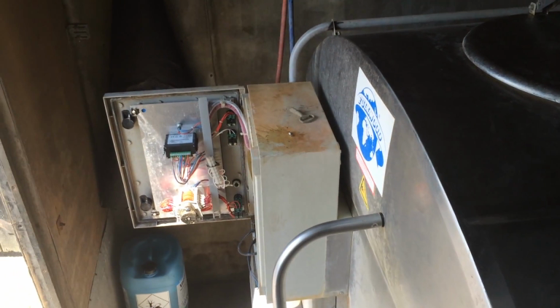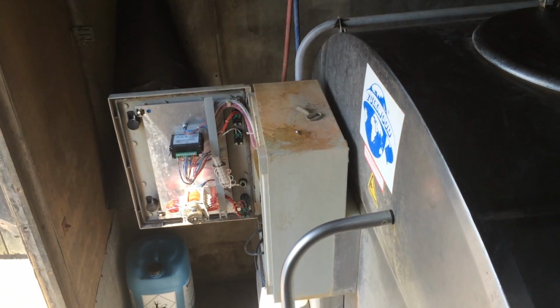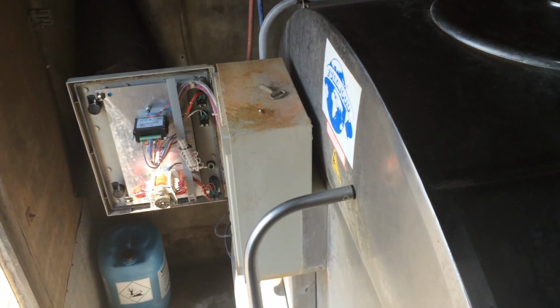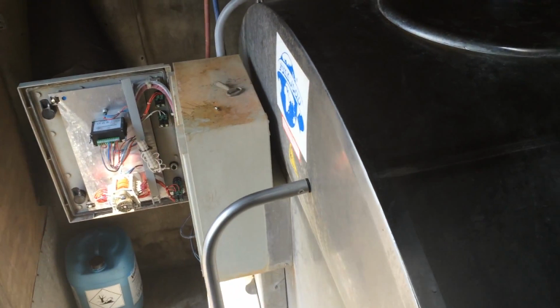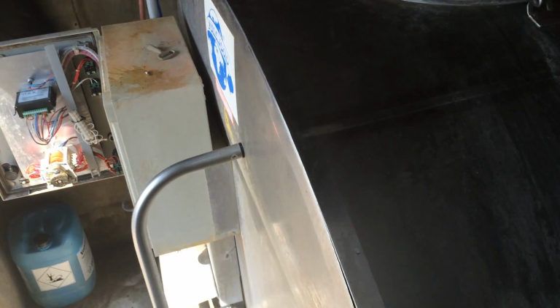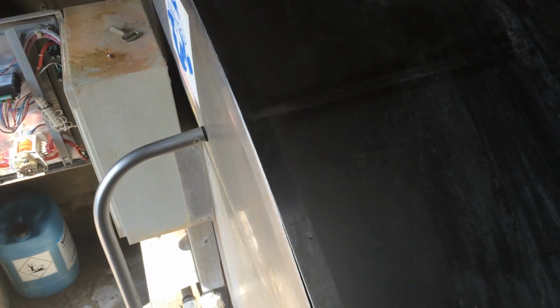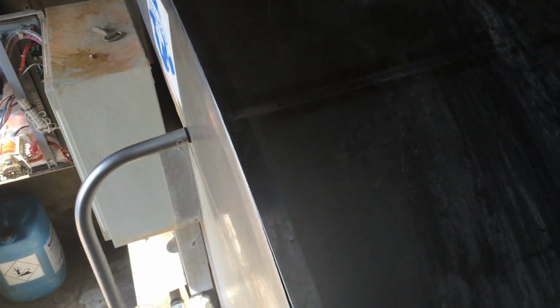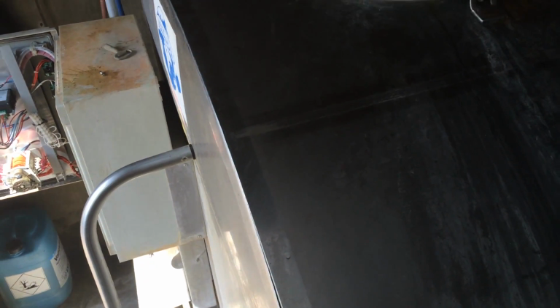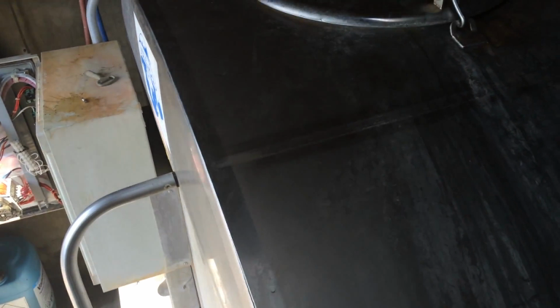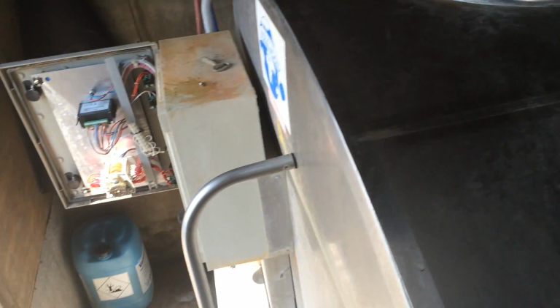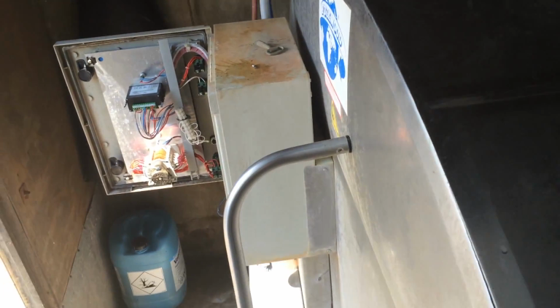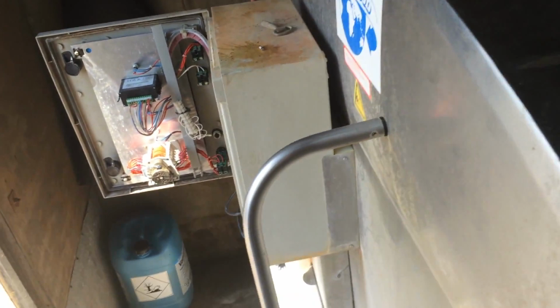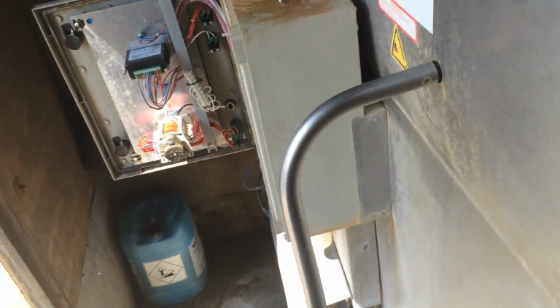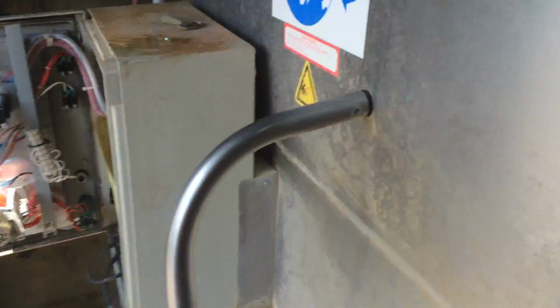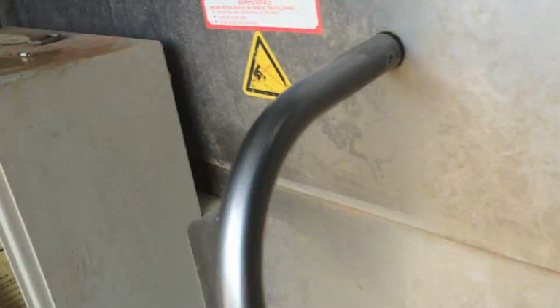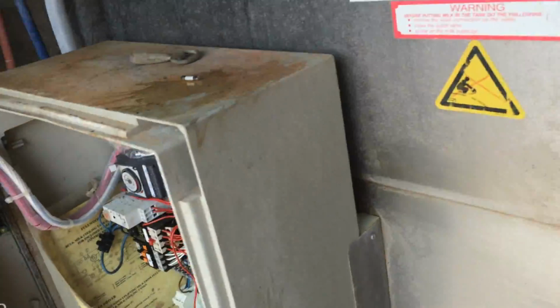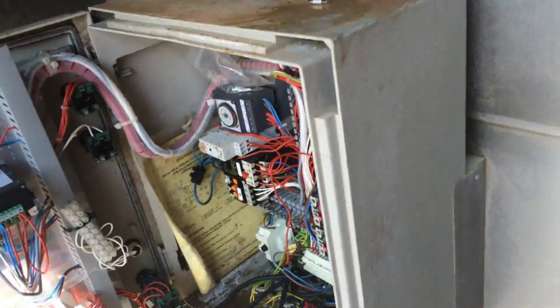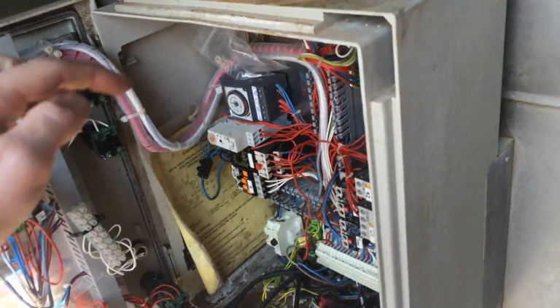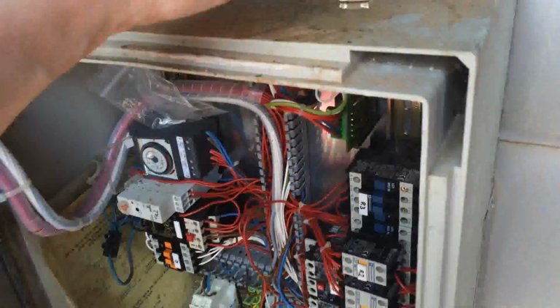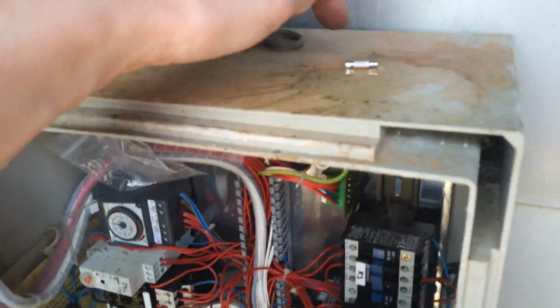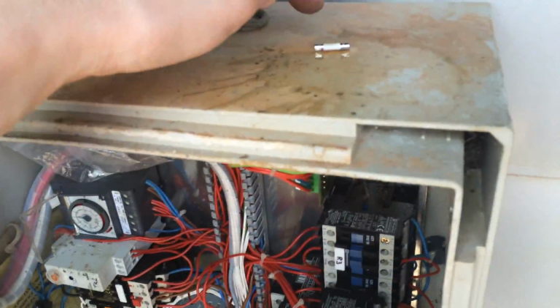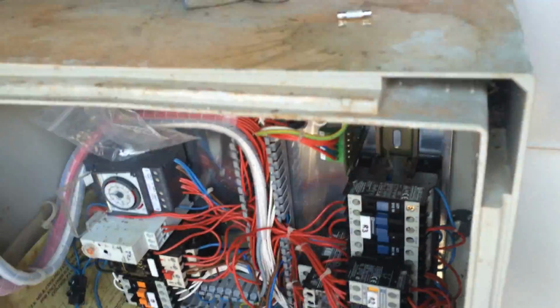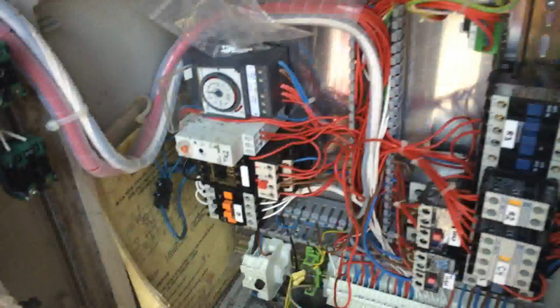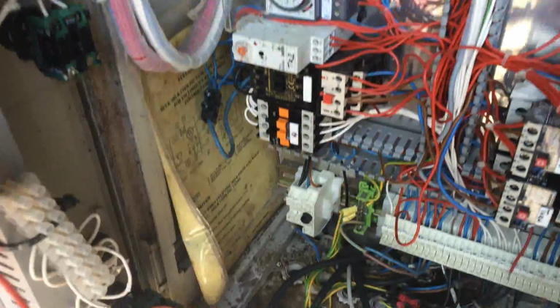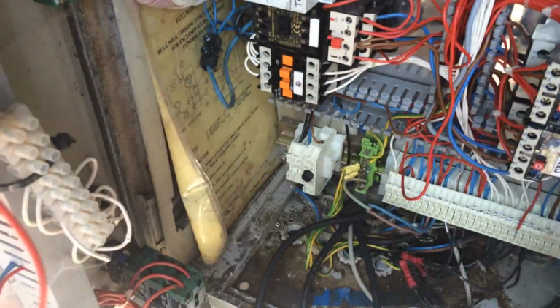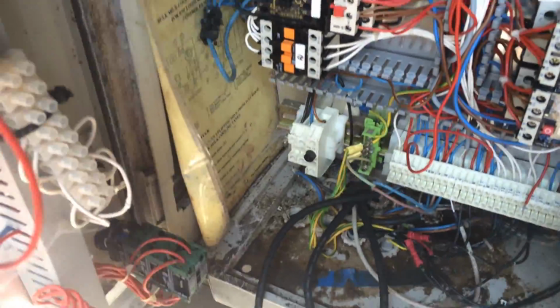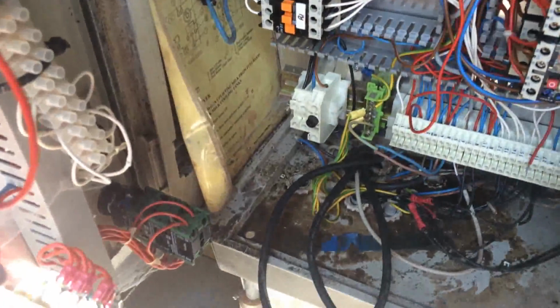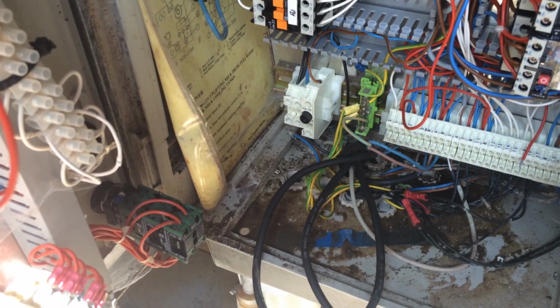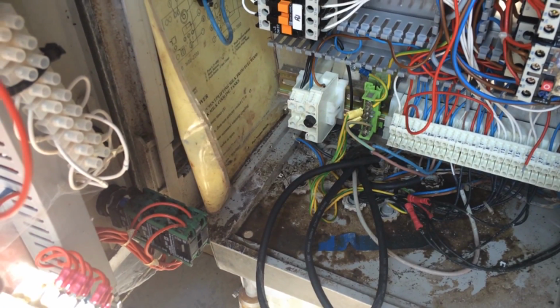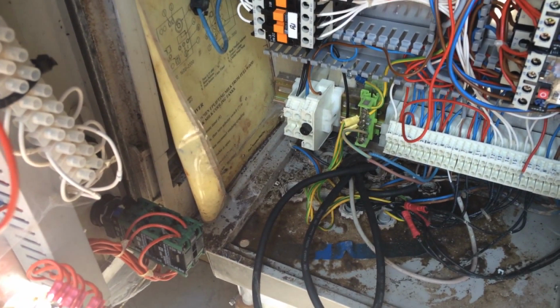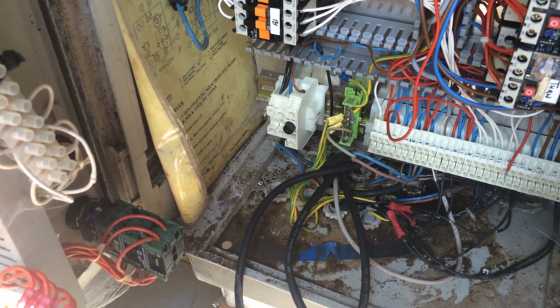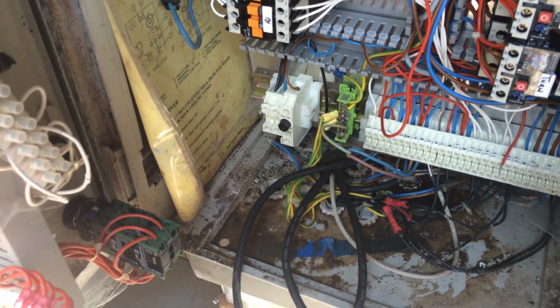Looking at this tank, it's blown the wash fuse, which is this little one here — a 20mm fuse — and it's blown that three or four times.